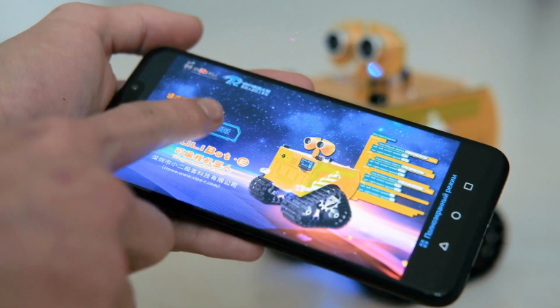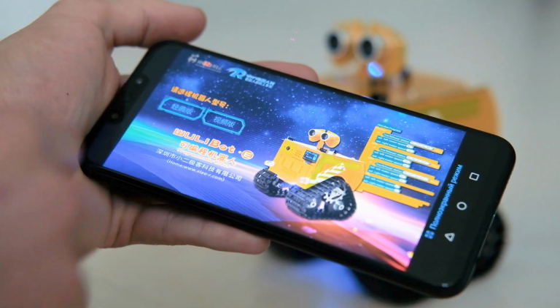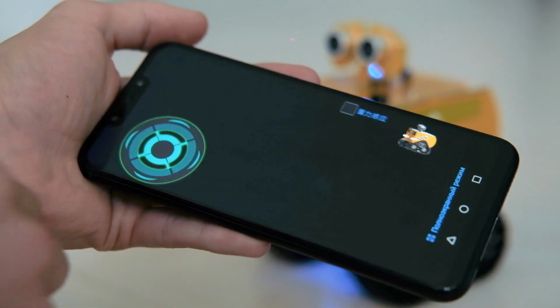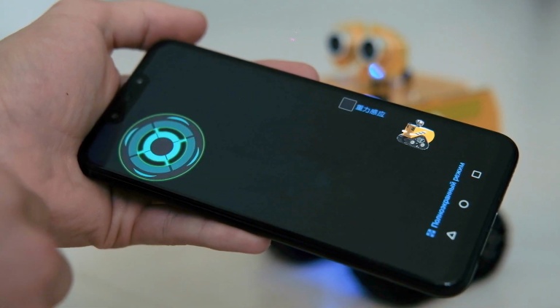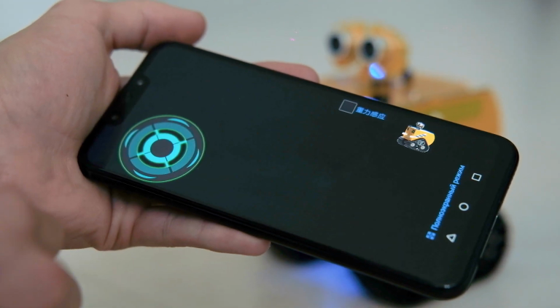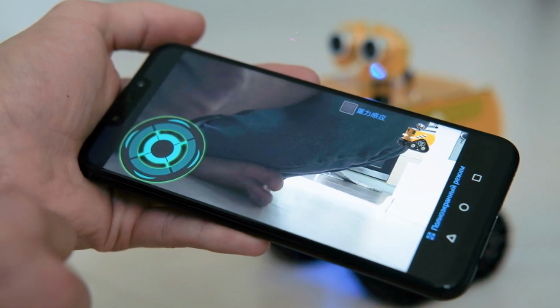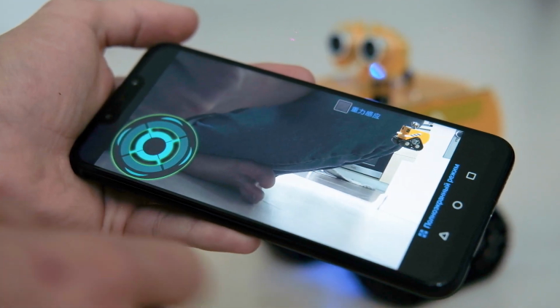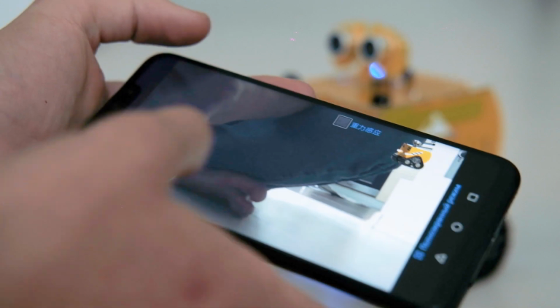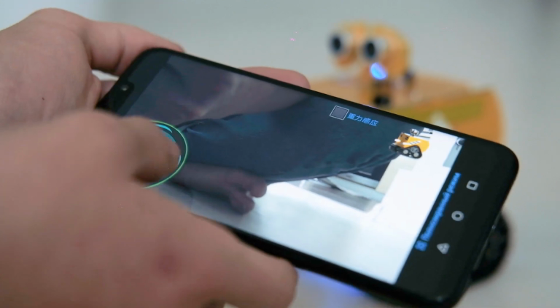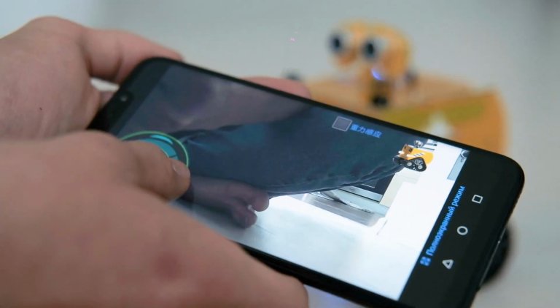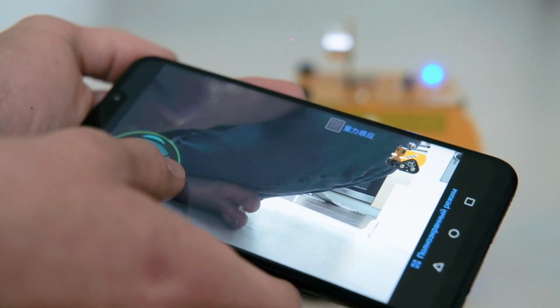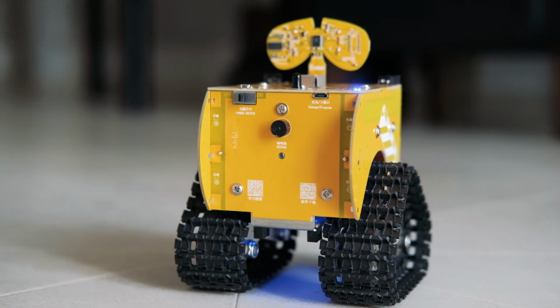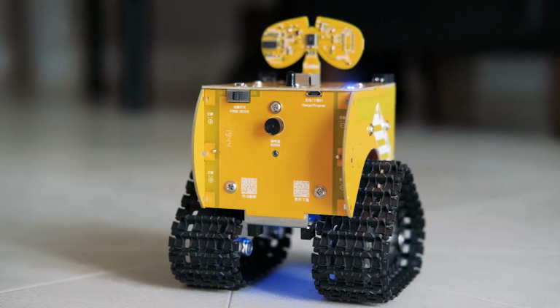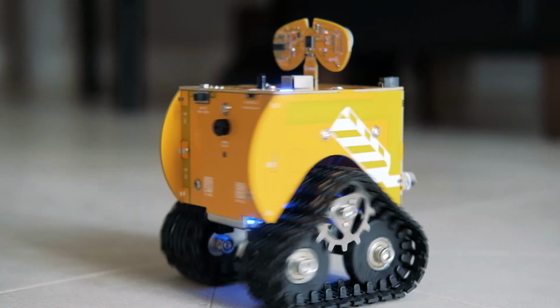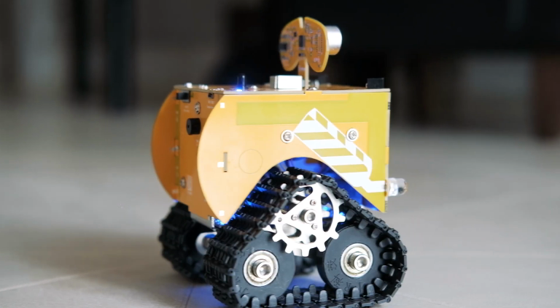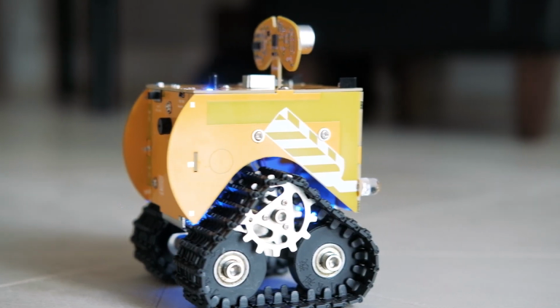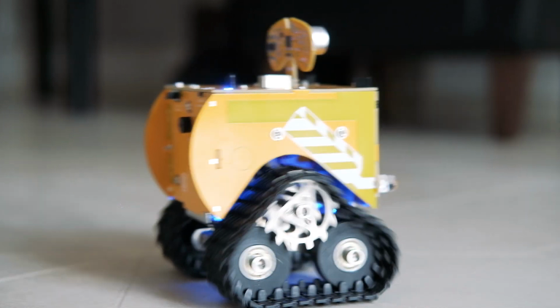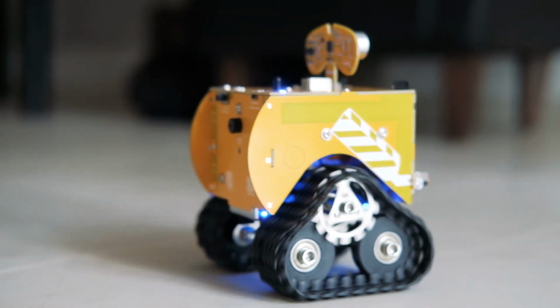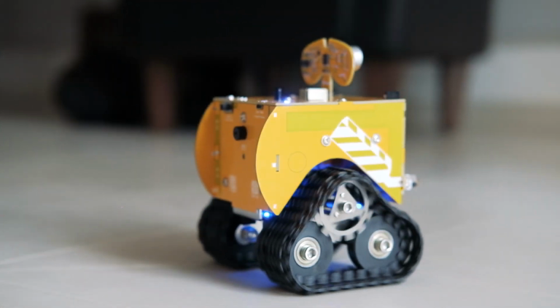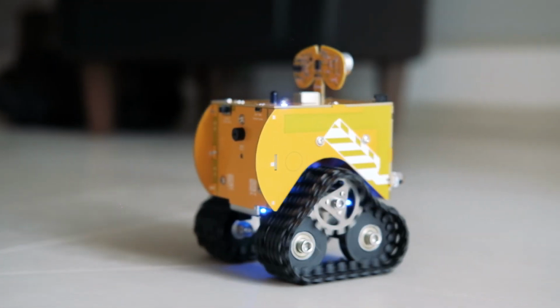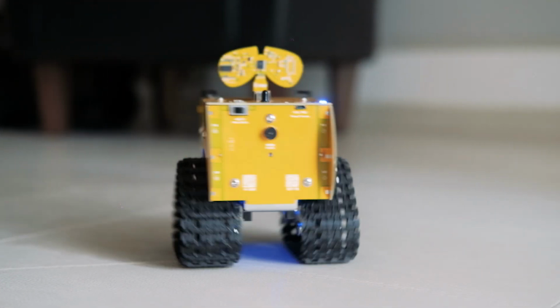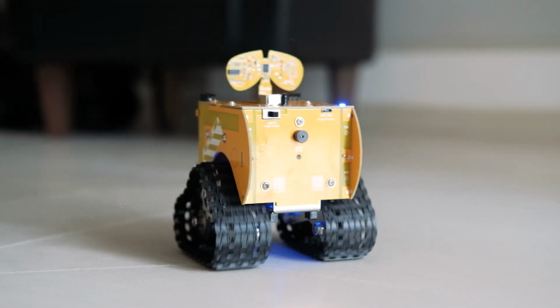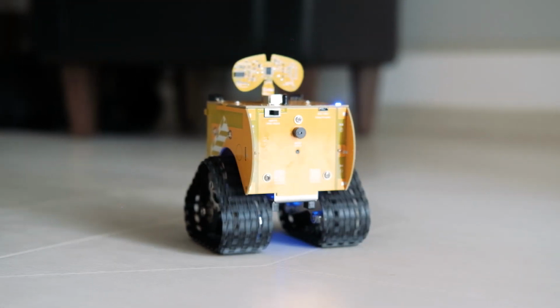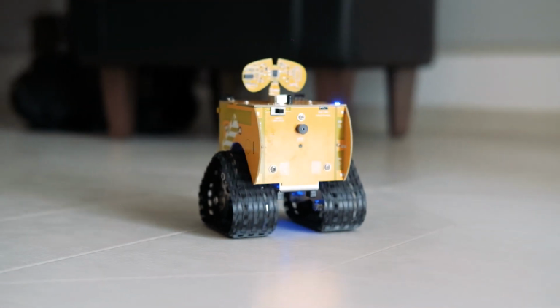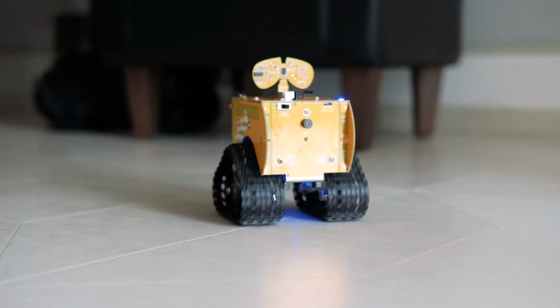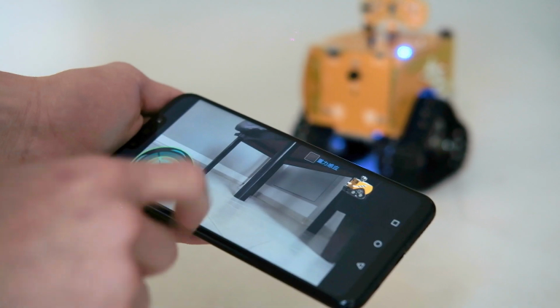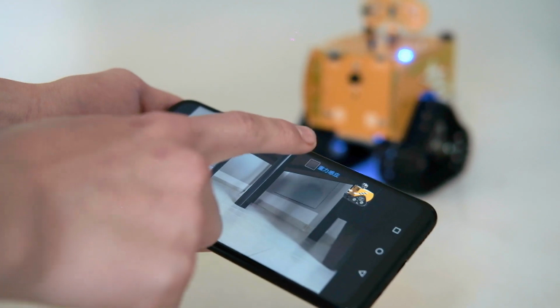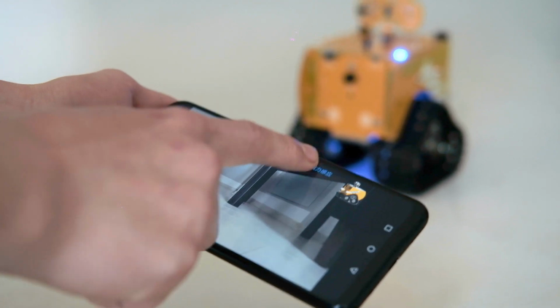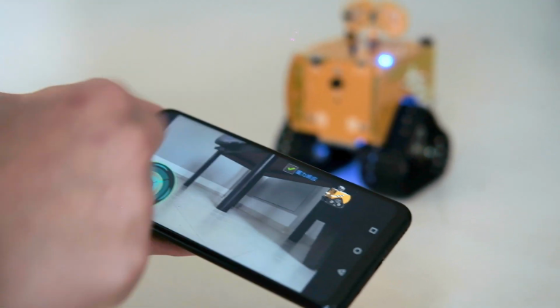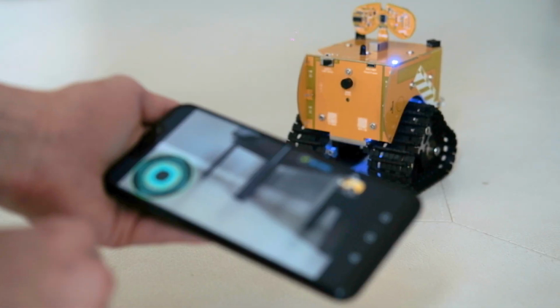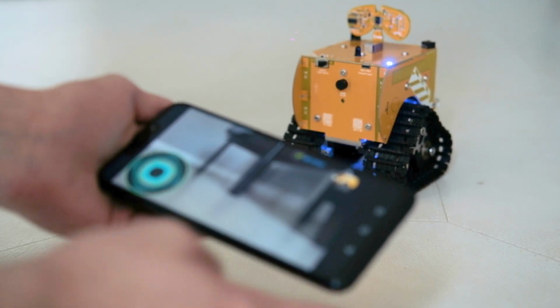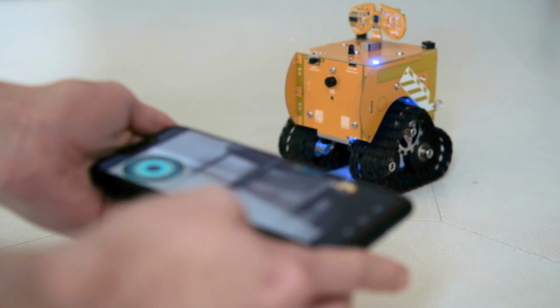The coolest feature is the presence of an HD camera. I can control the robot remotely. There is also gyro control via phone.